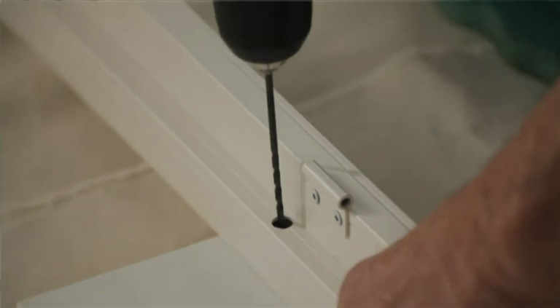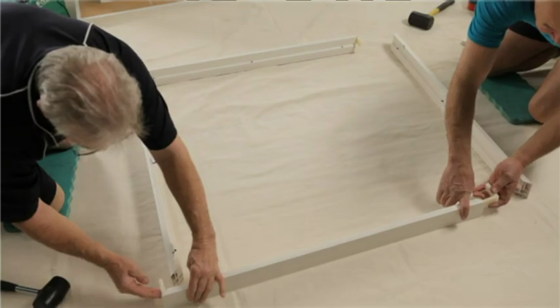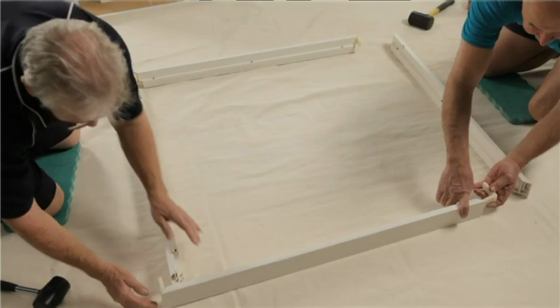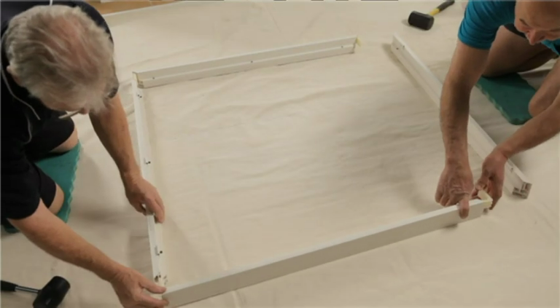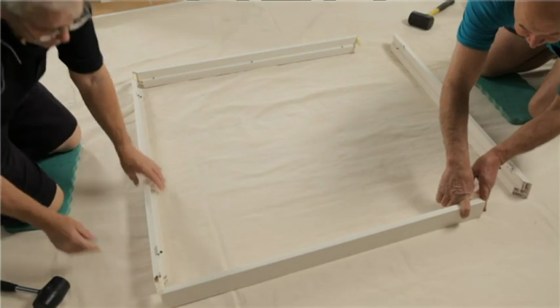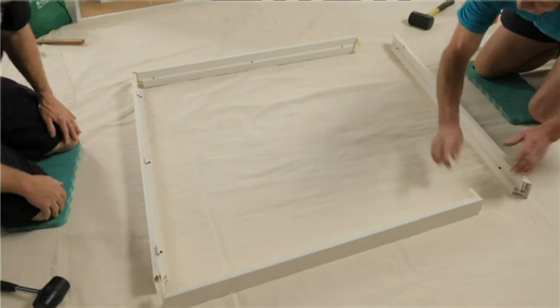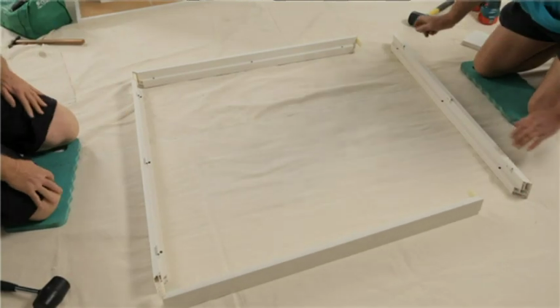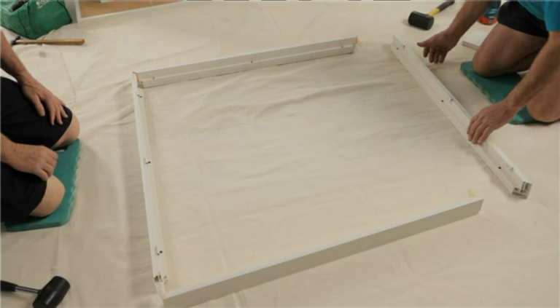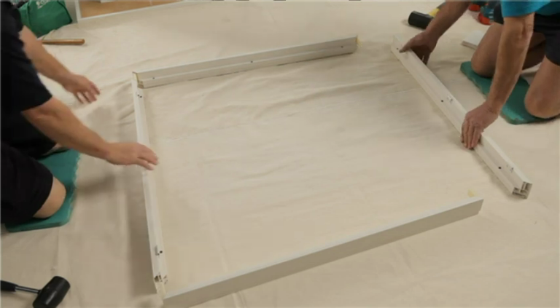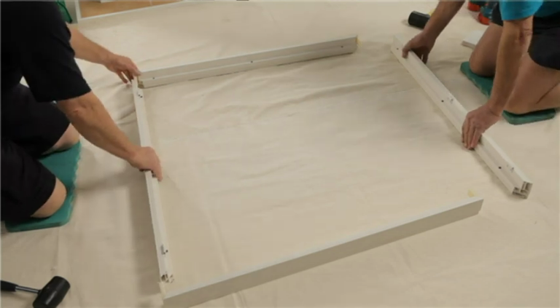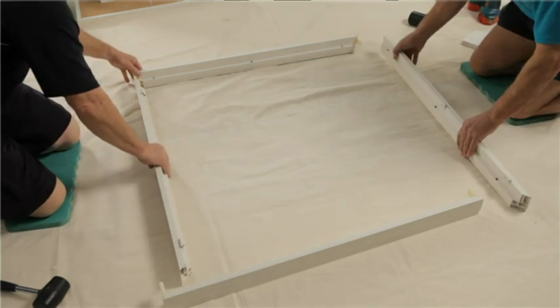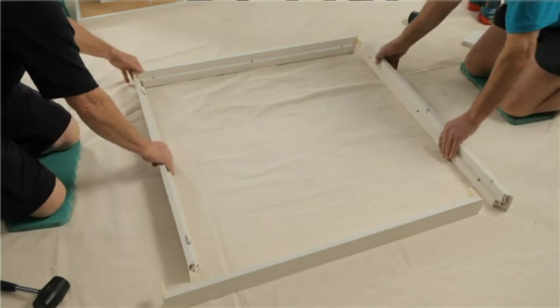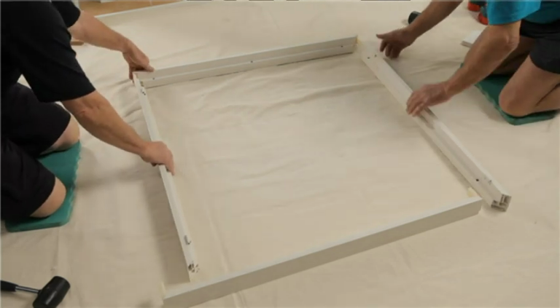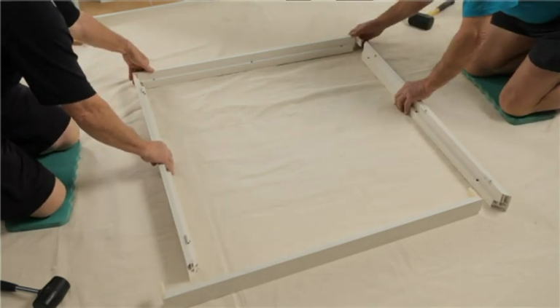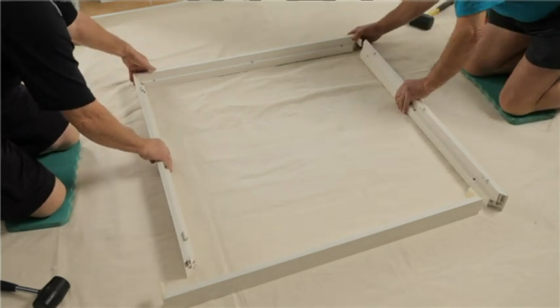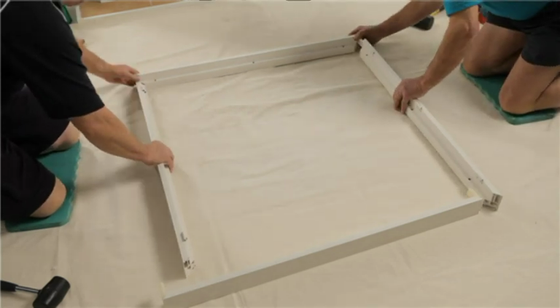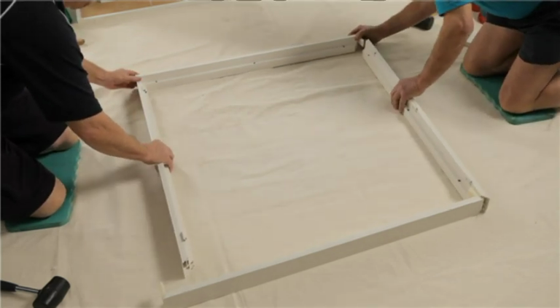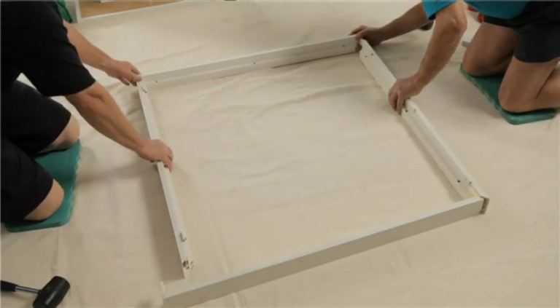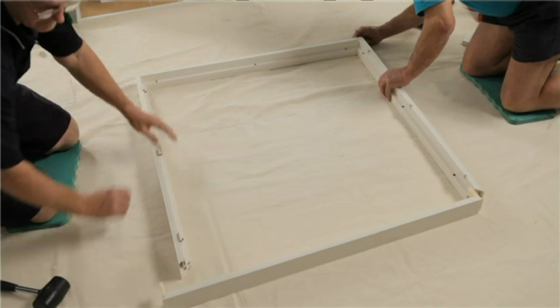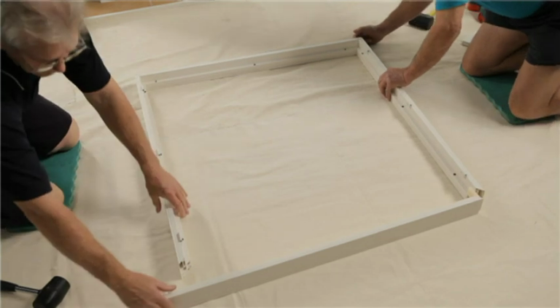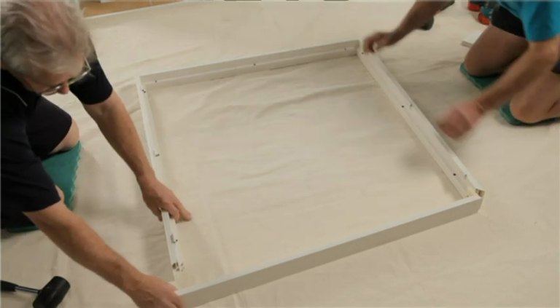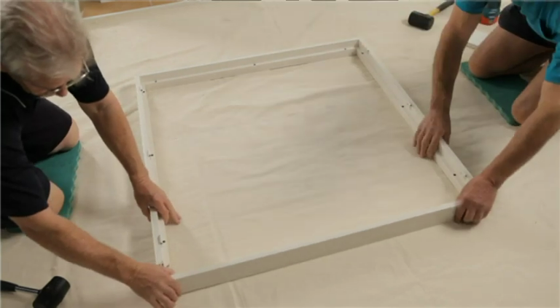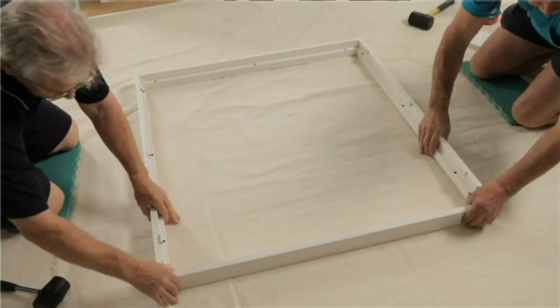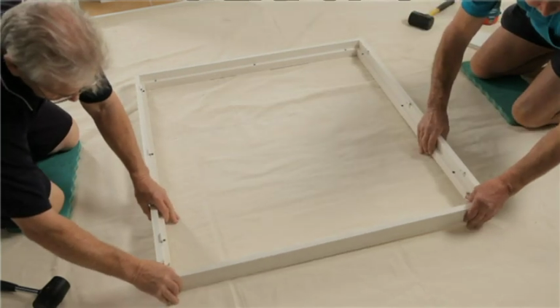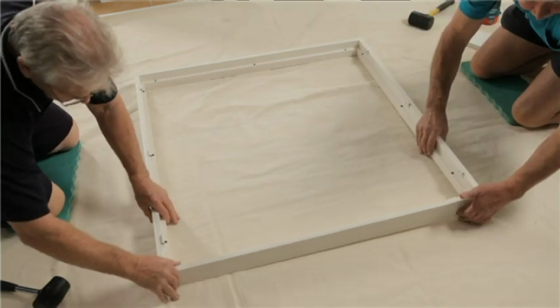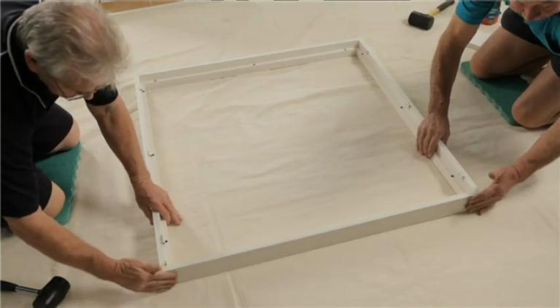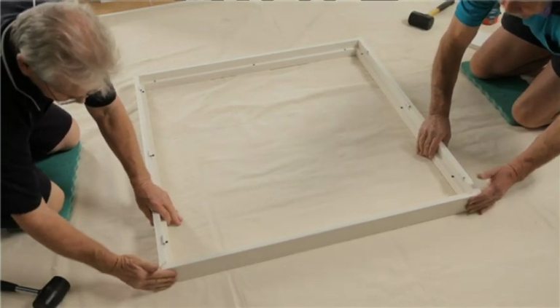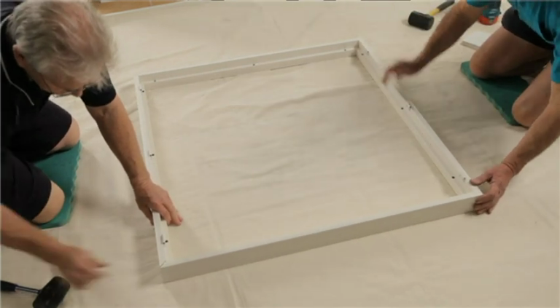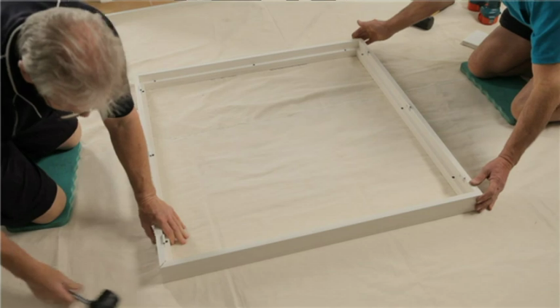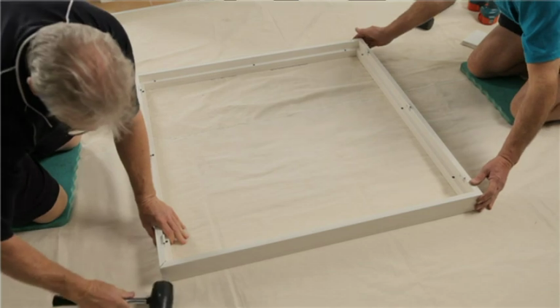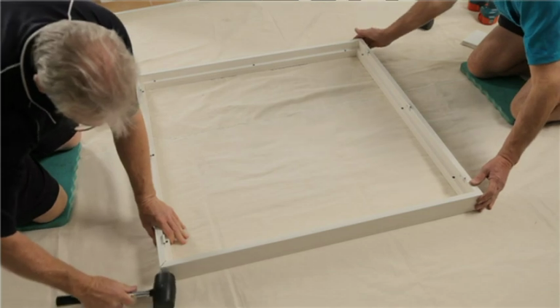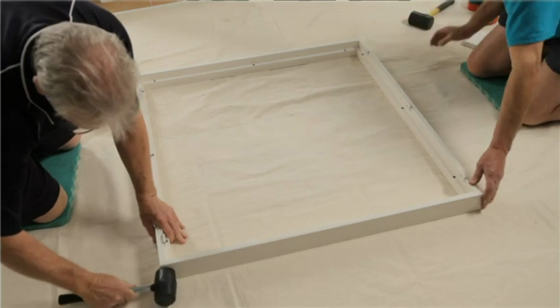Insert the plastic corner keys on top and bottom frames first. Insert T-posts at marked positions if required. Slide the top and bottom frames into the side frames. Use cork to seal any minor gaps on corners.